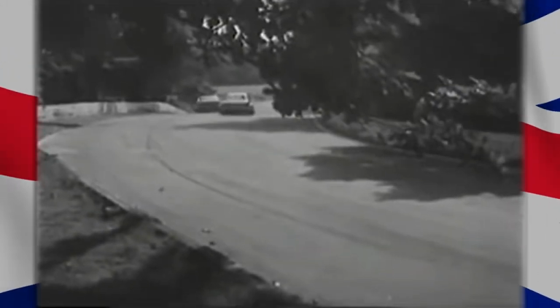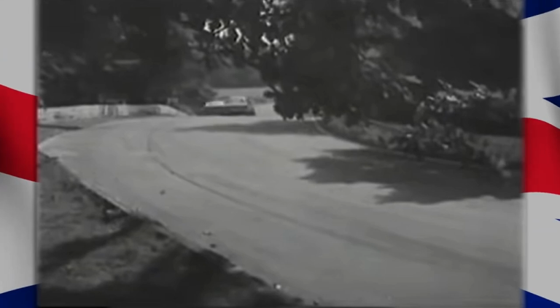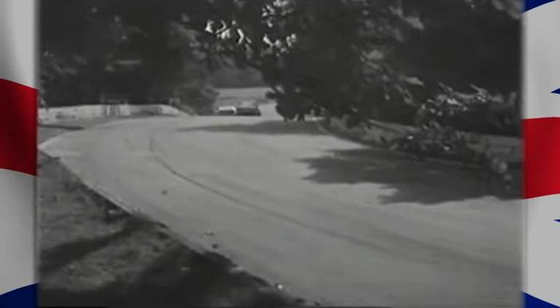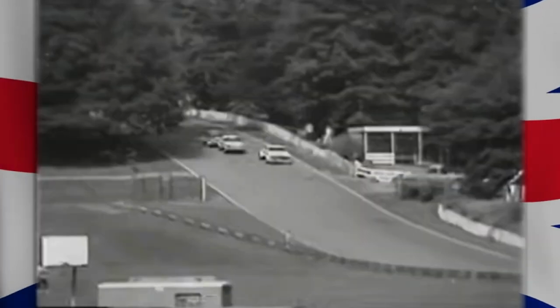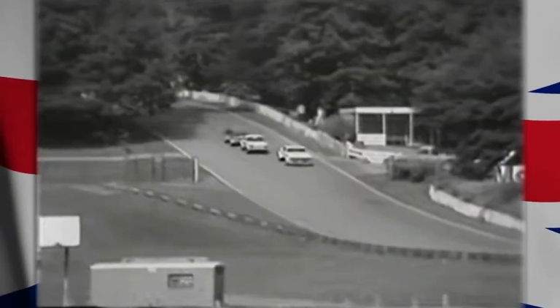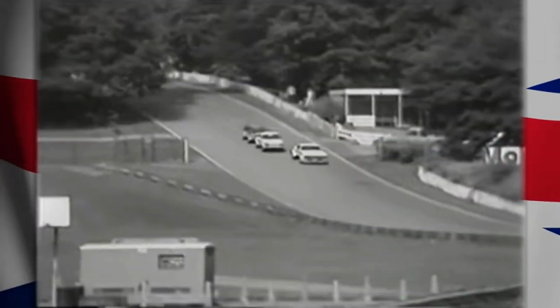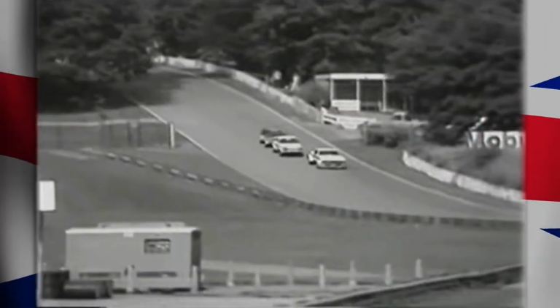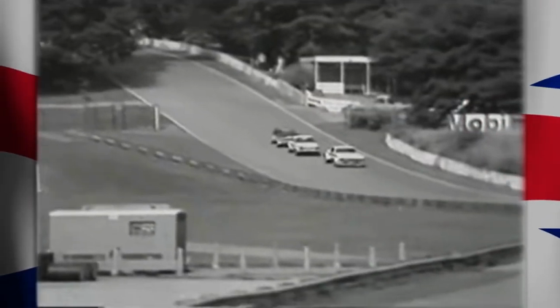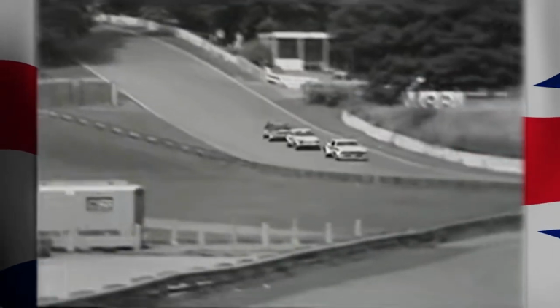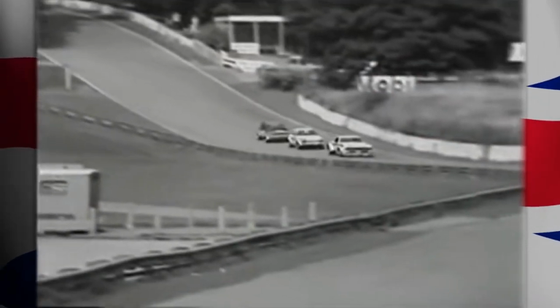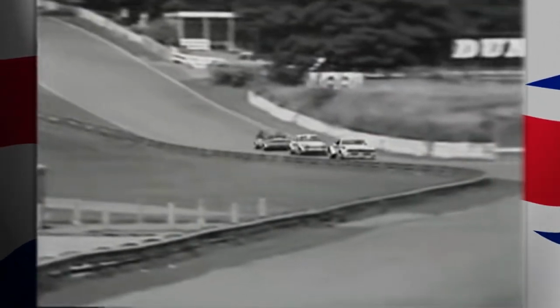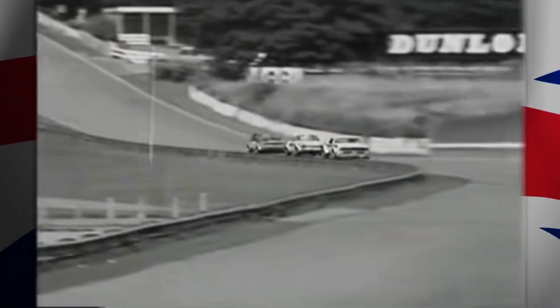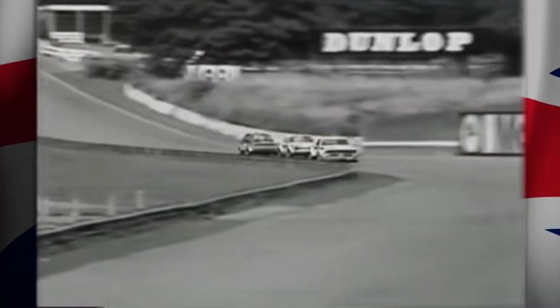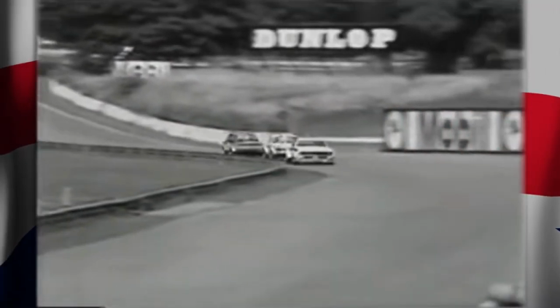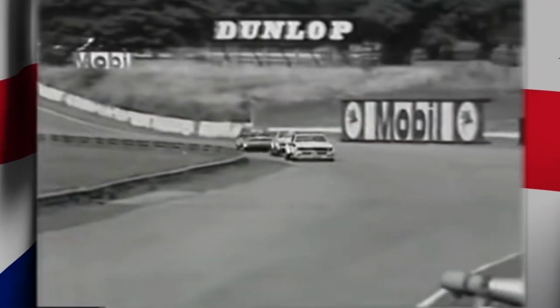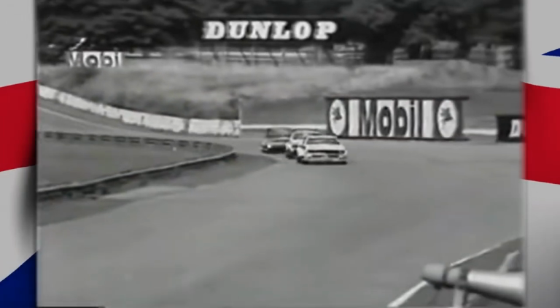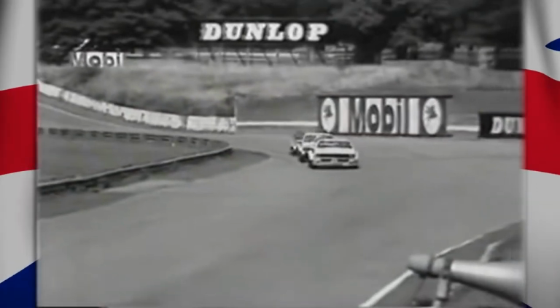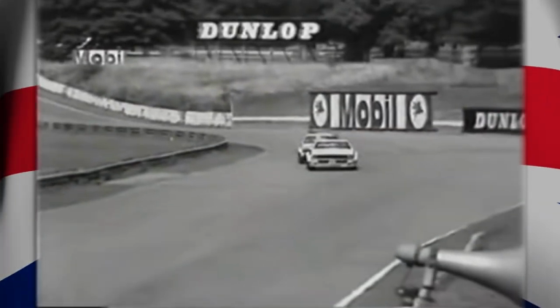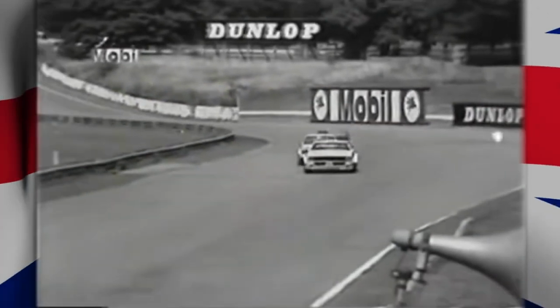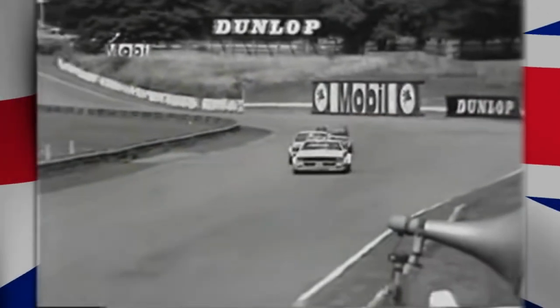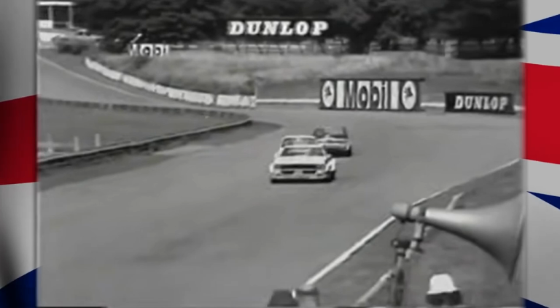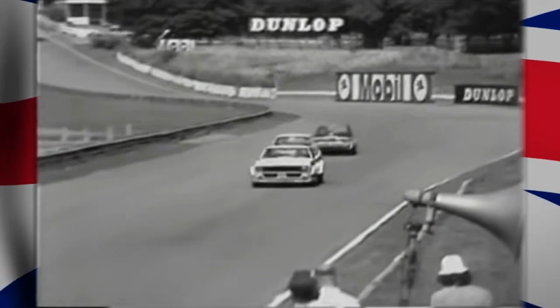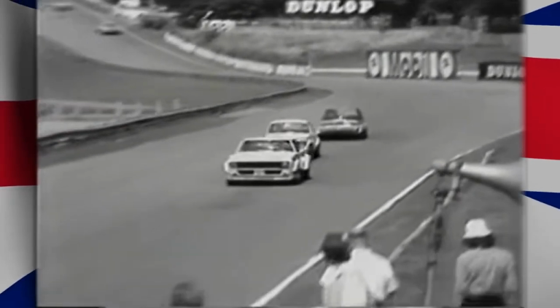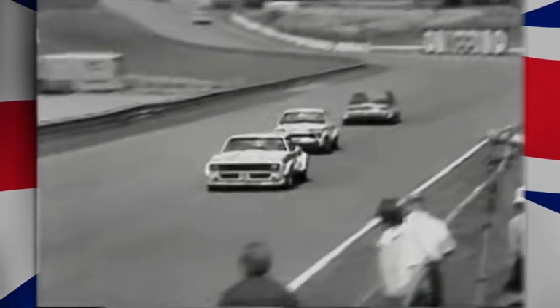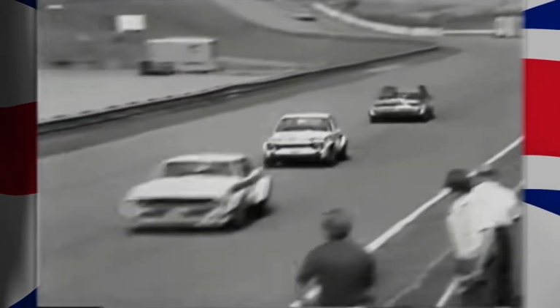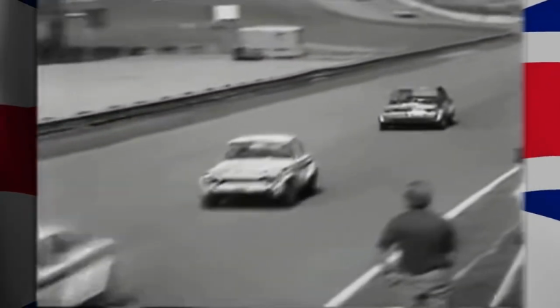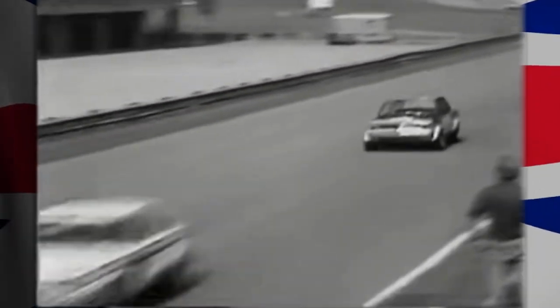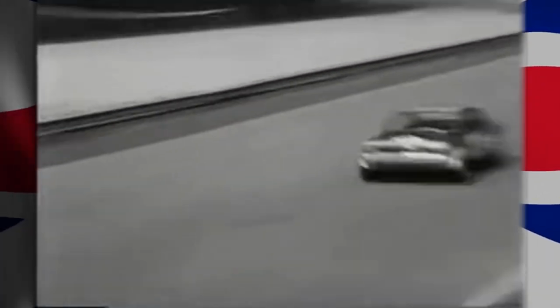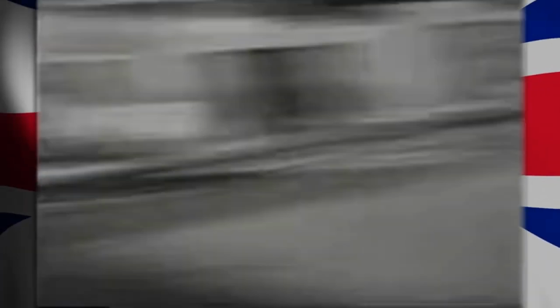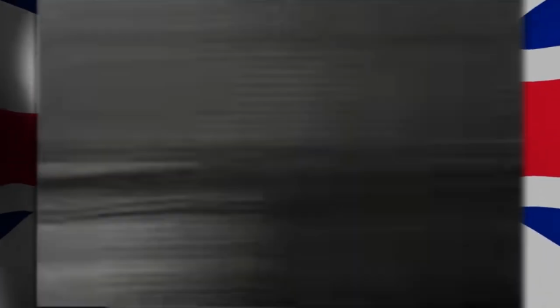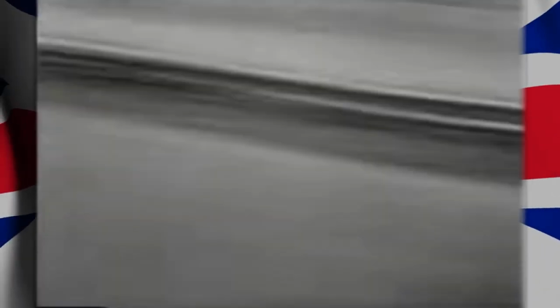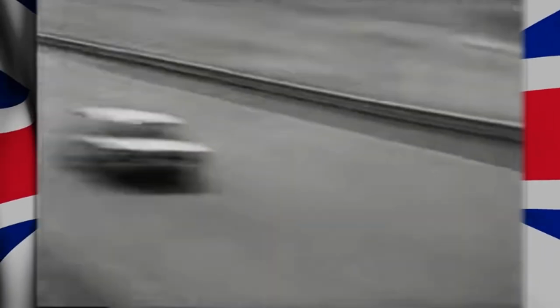It's very, very difficult to get past at Crystal Palace. It's a very tight, twisty circuit. Braking is all important. Positioning is all important too.